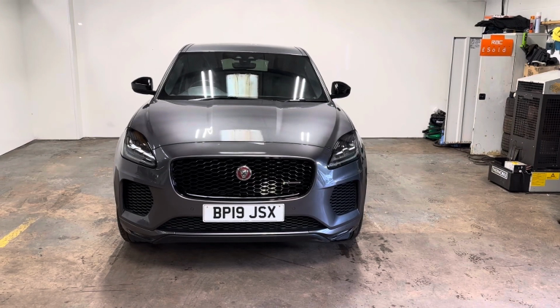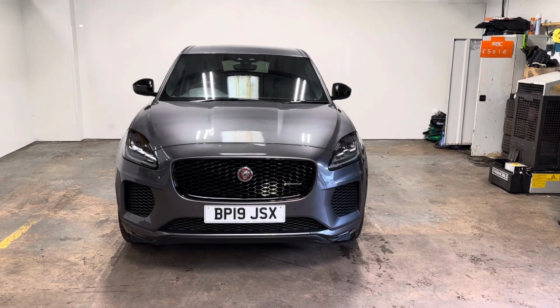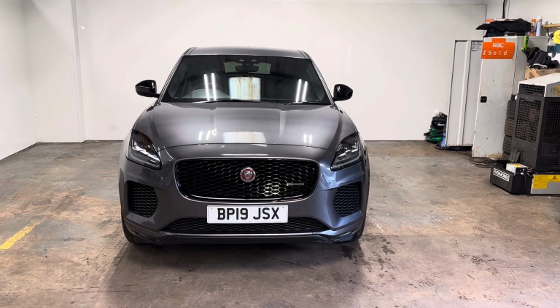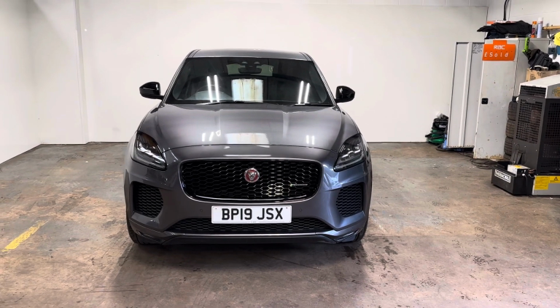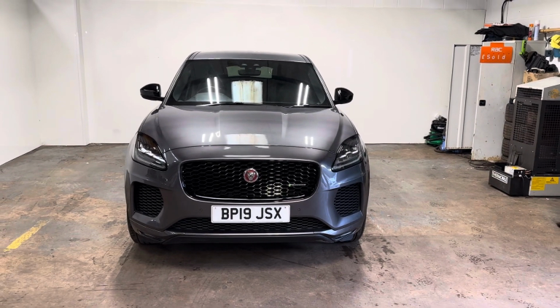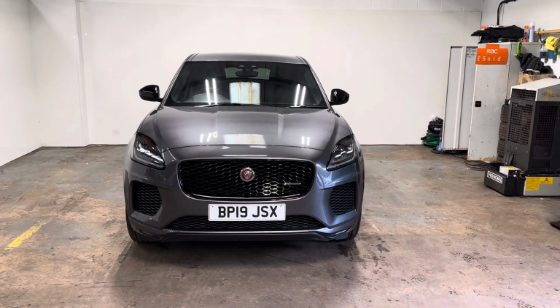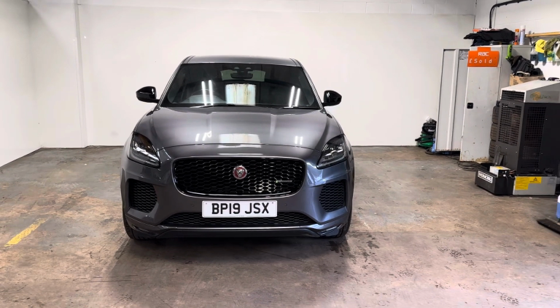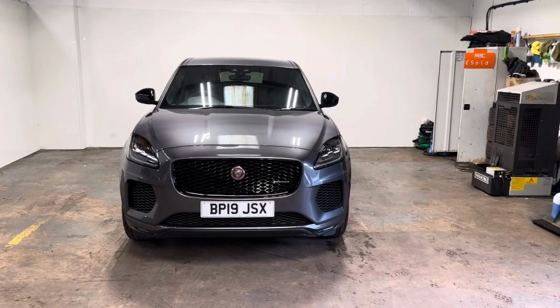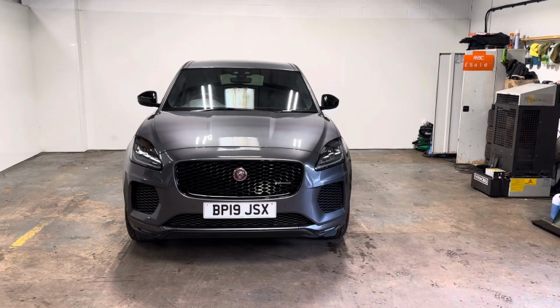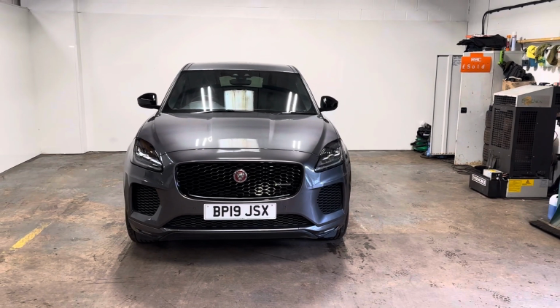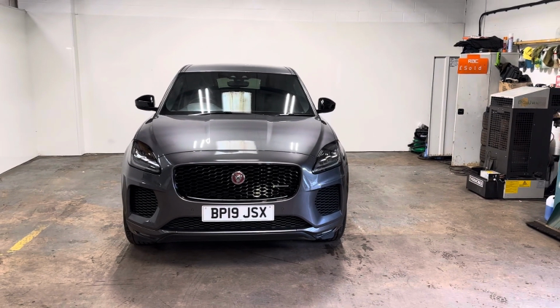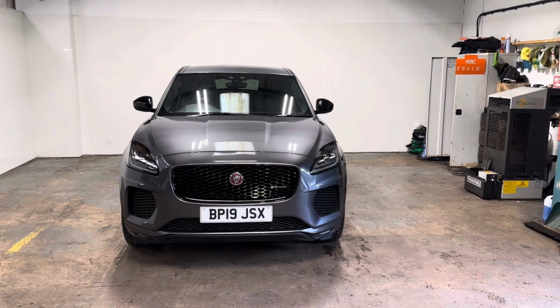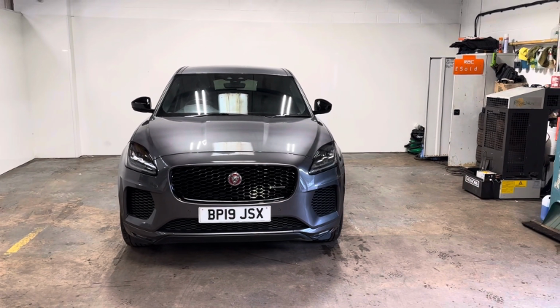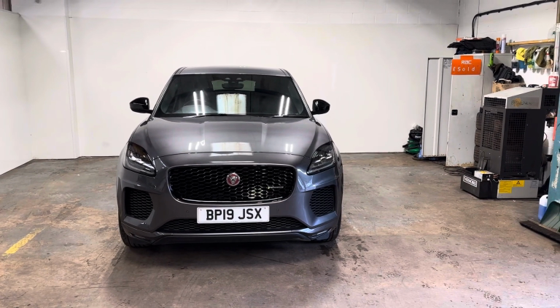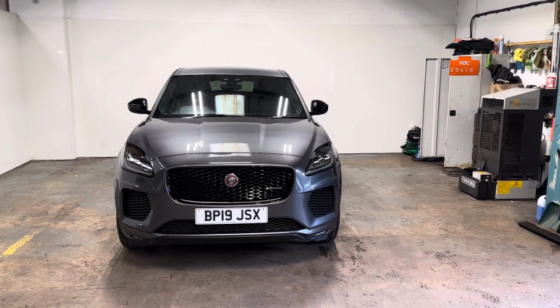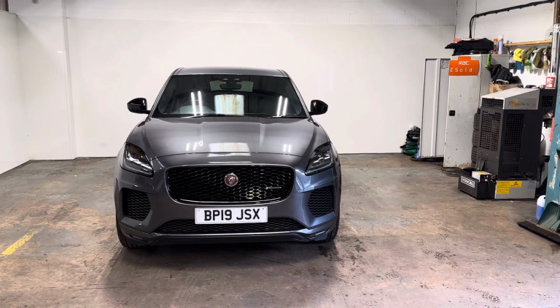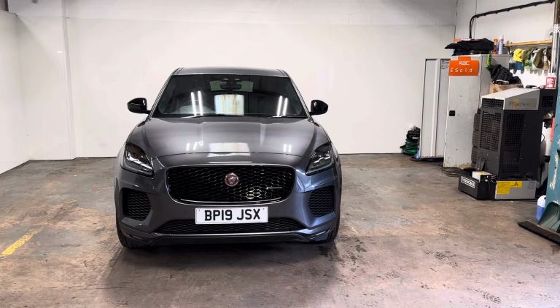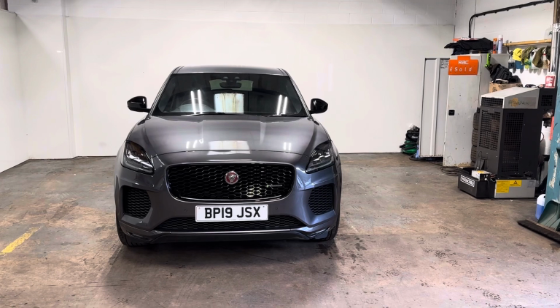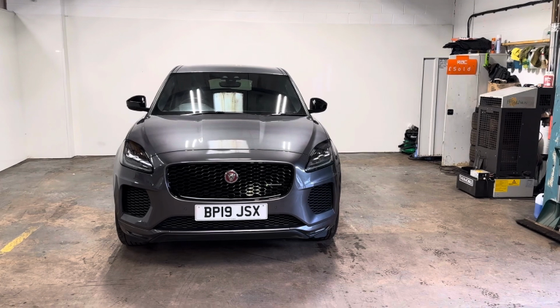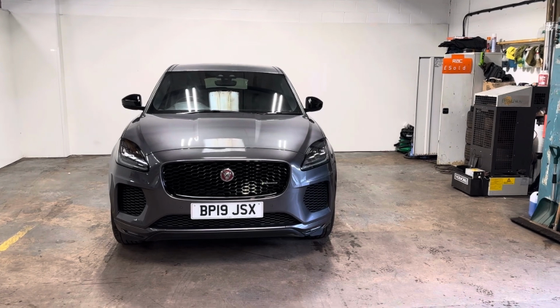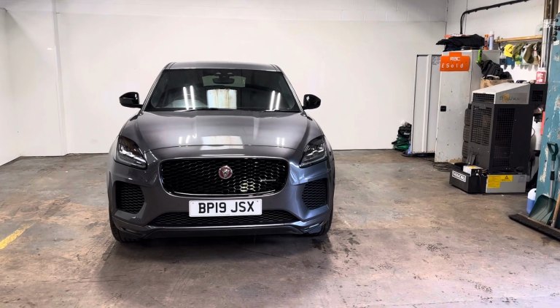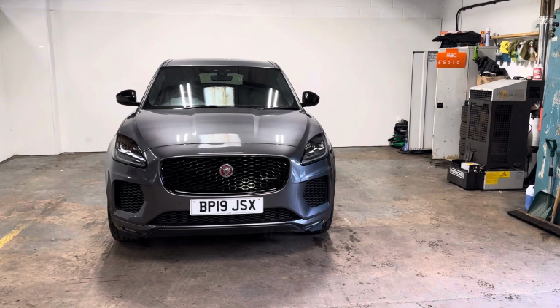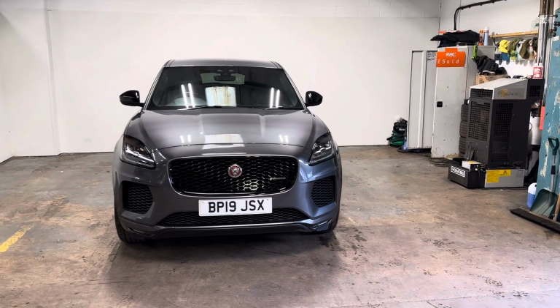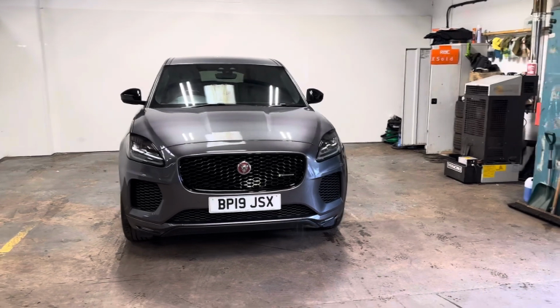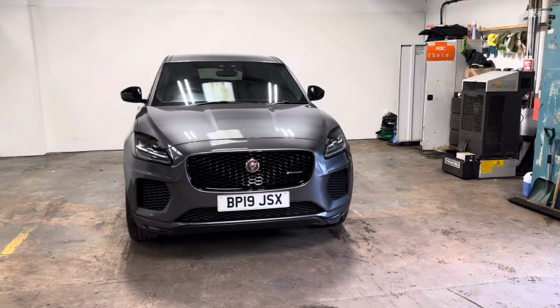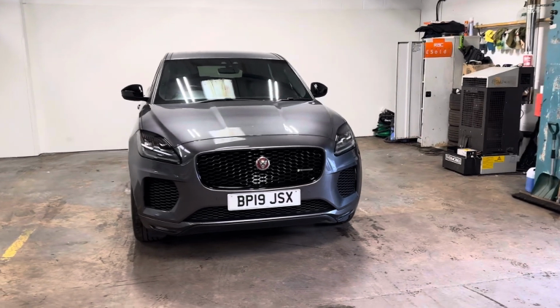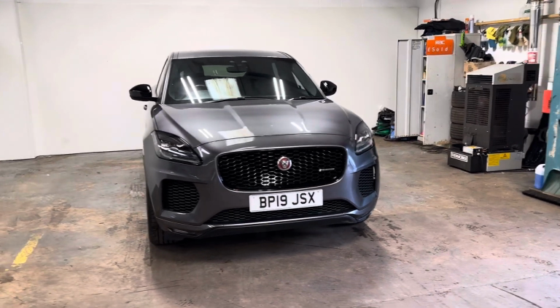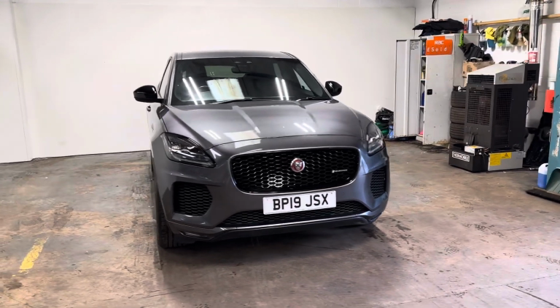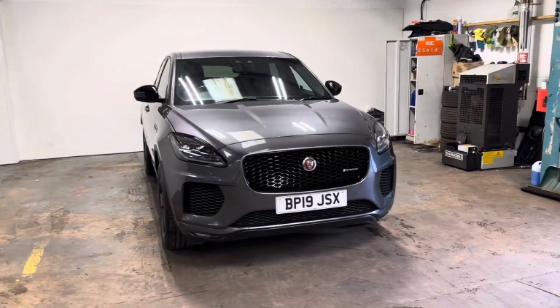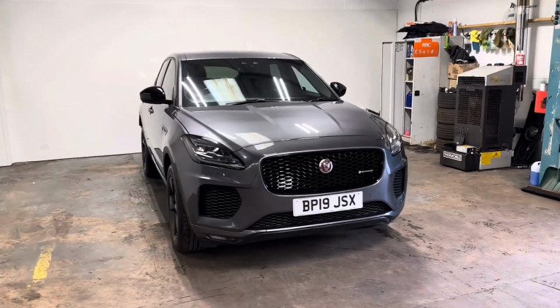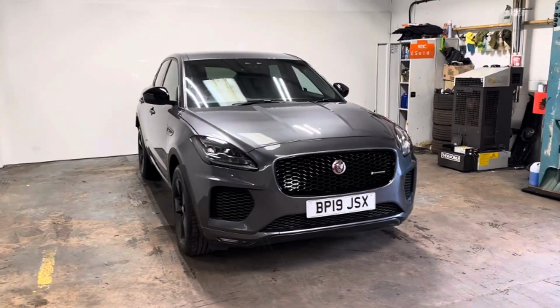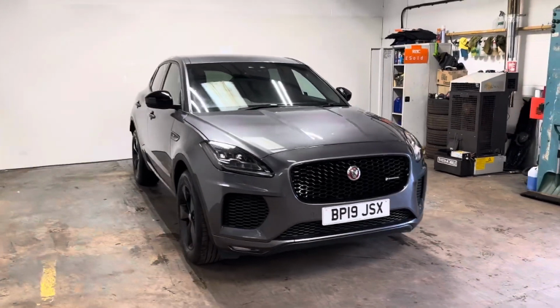Hi folks, Stephen Lindsay here from East Colbride Used Car Centre. Just going to do a walk-round video of this Jaguar E-Pace R-Dynamic.